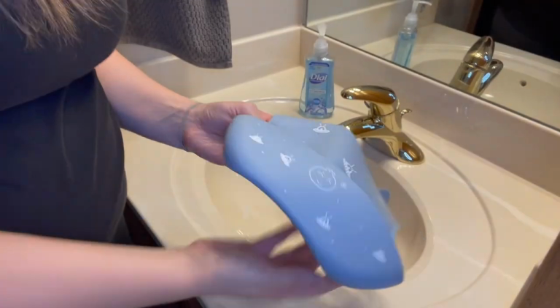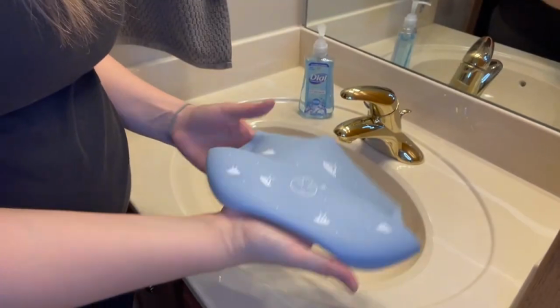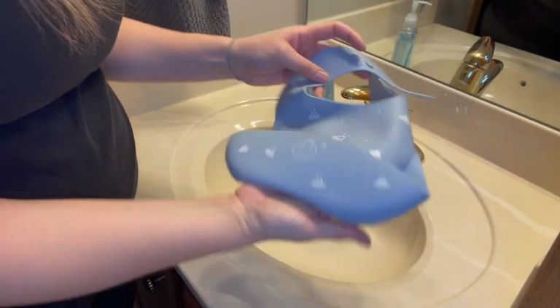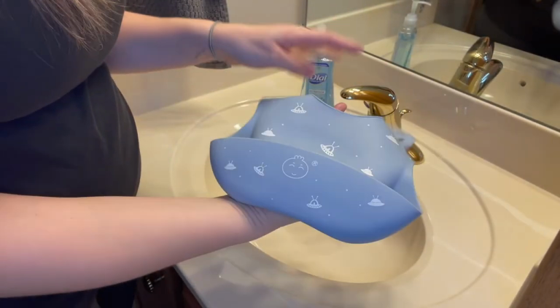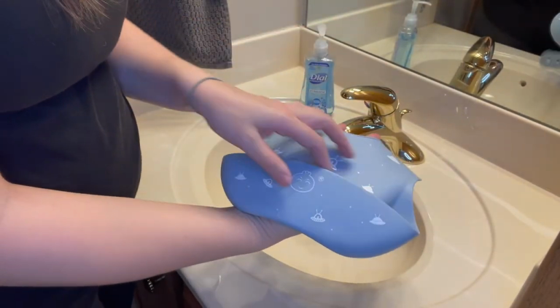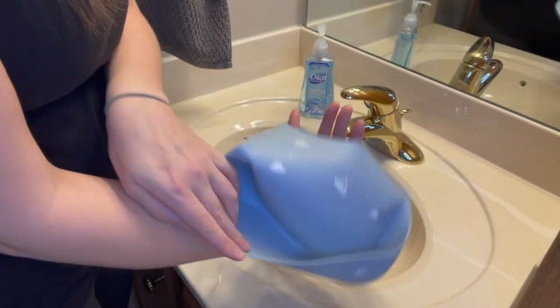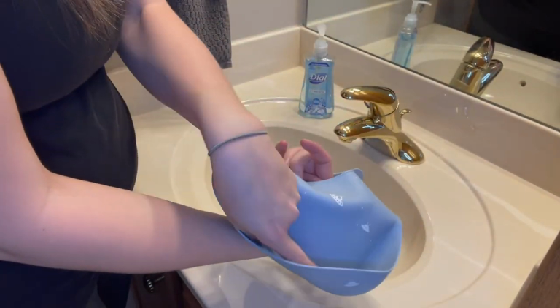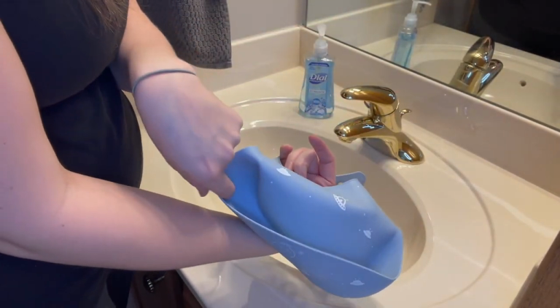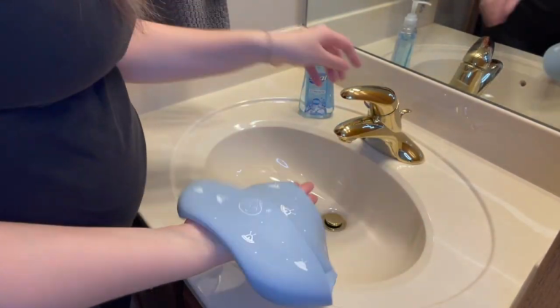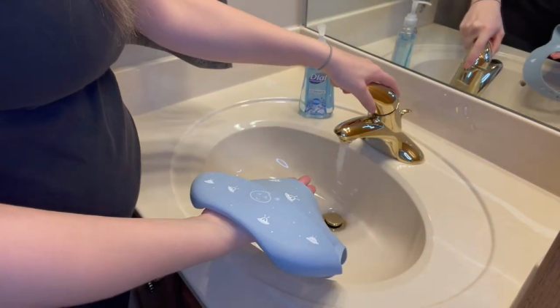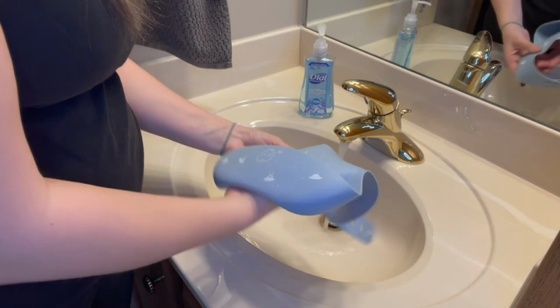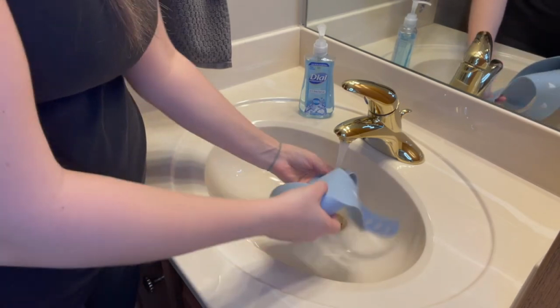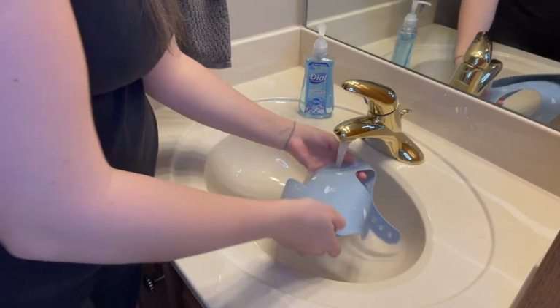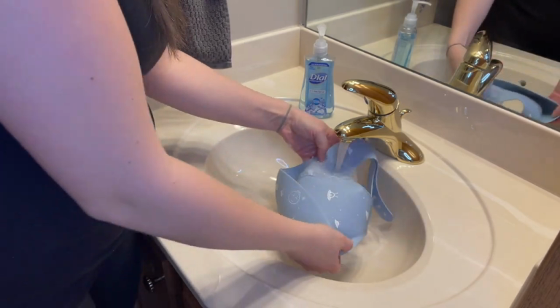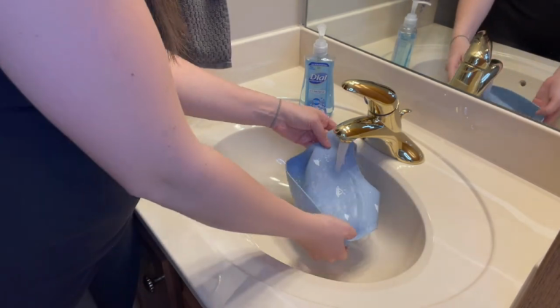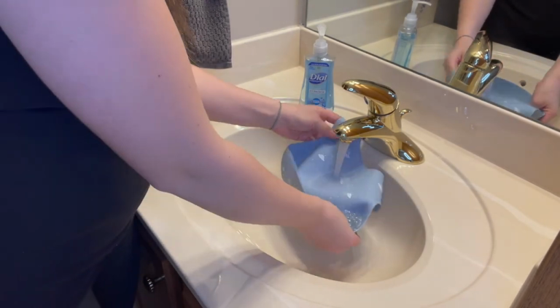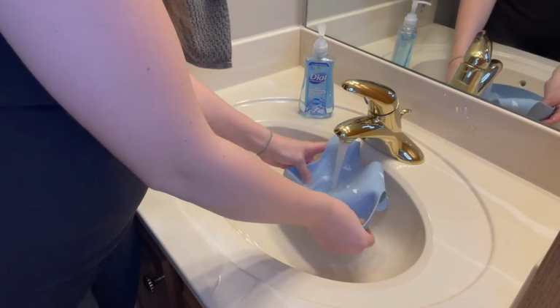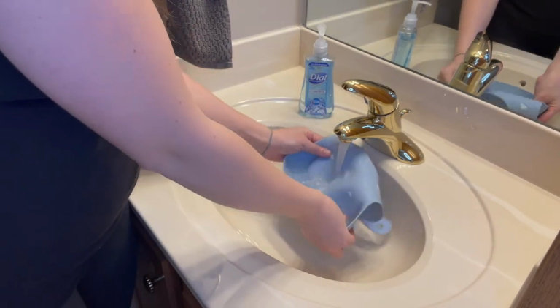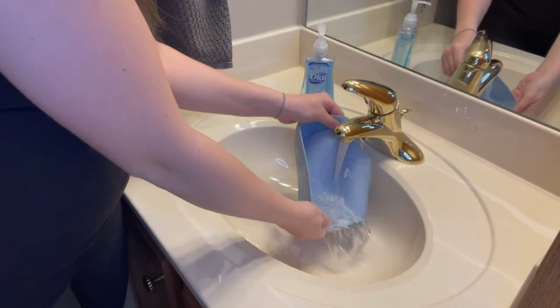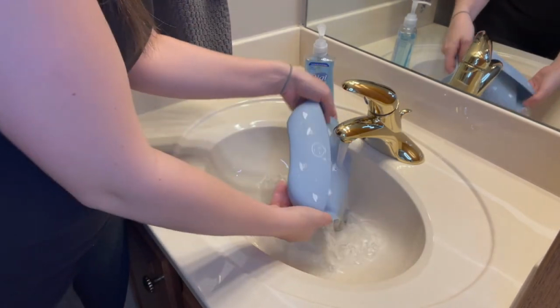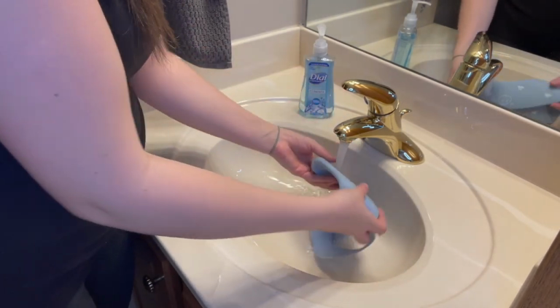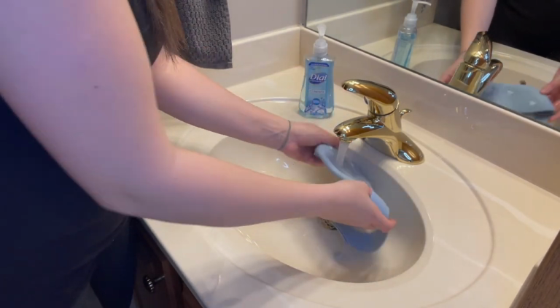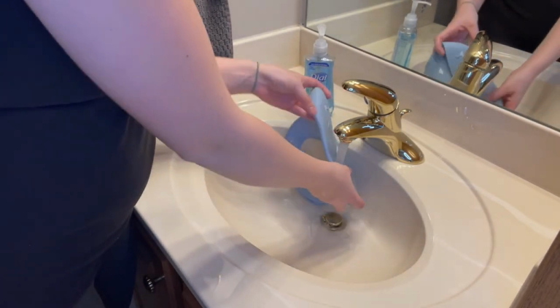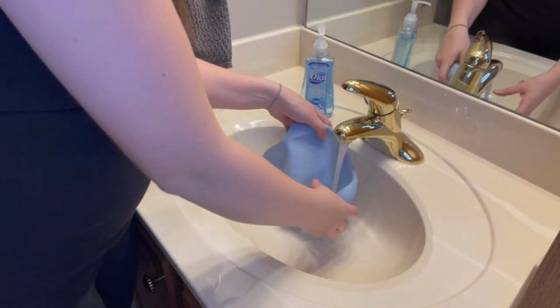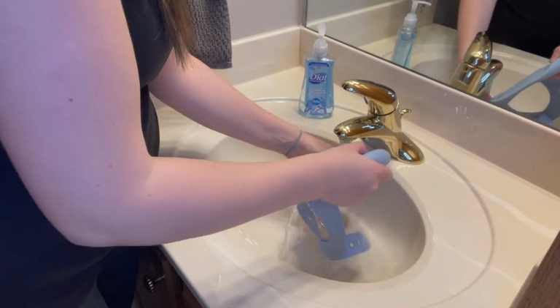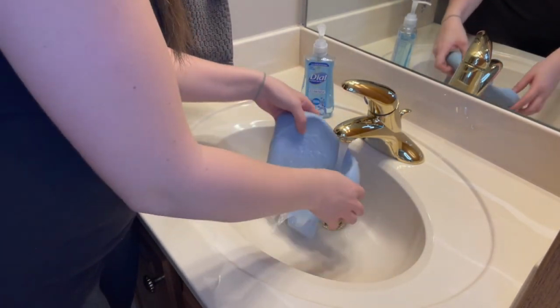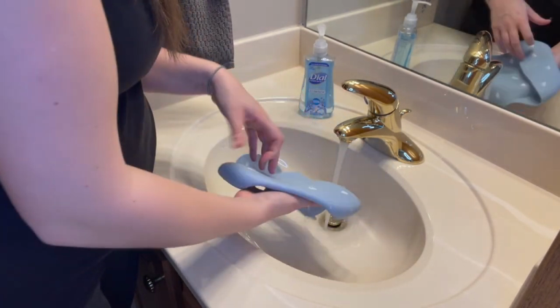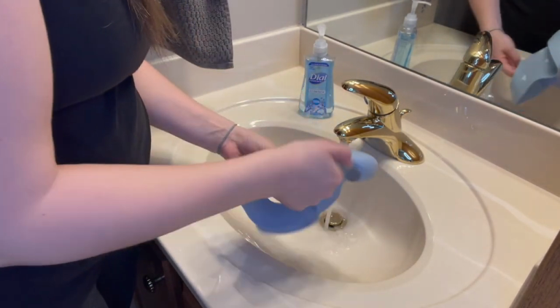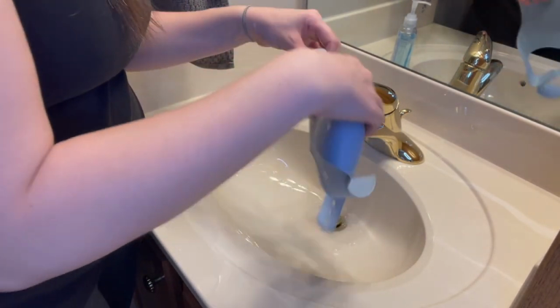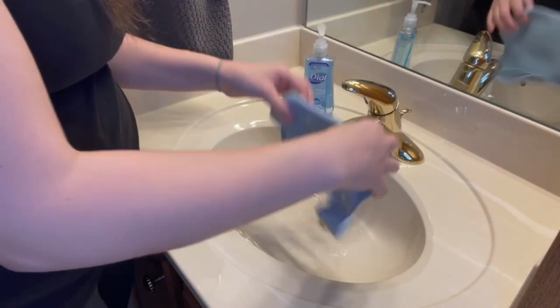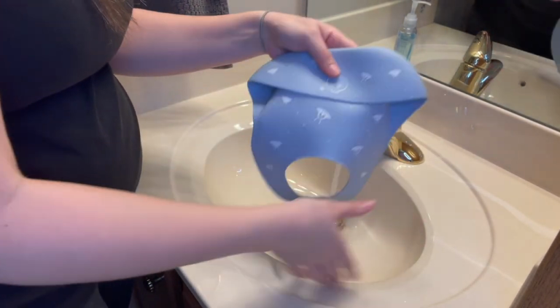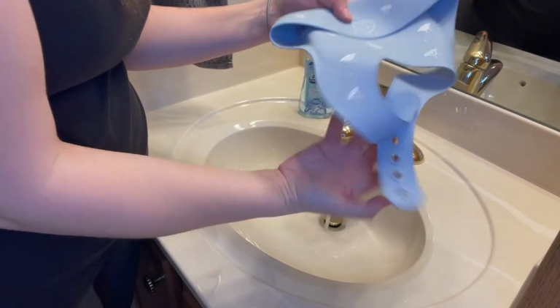When his bib gets dirty, I run it under some warm water, rinse out the pocket, and let it dry. Once dry, I can reuse it again and again.